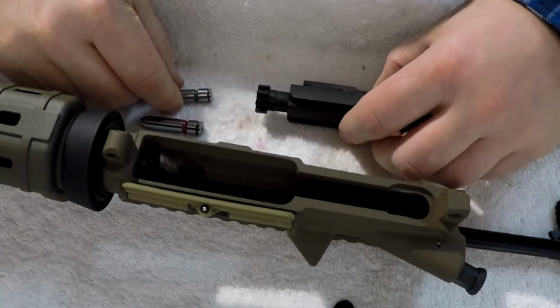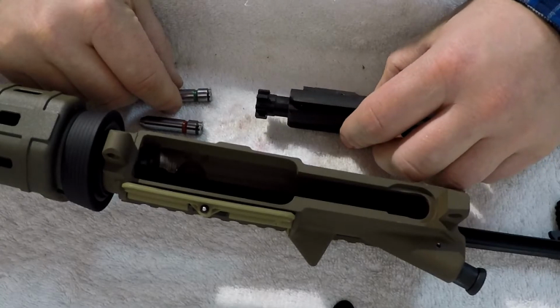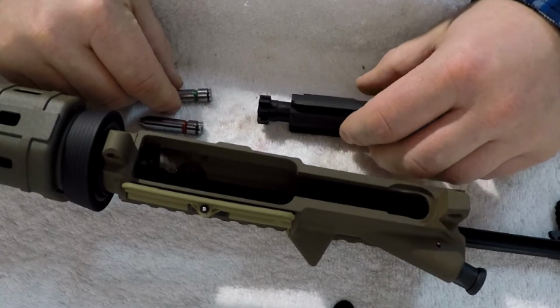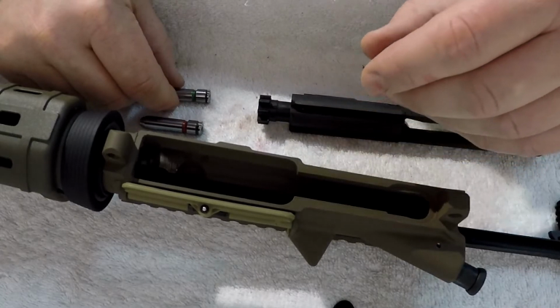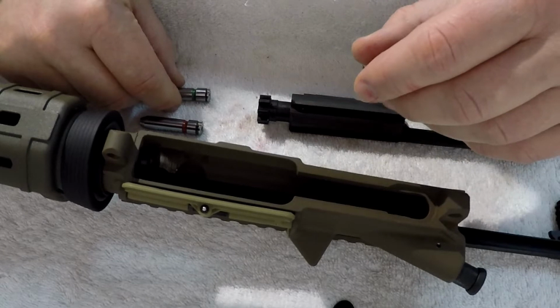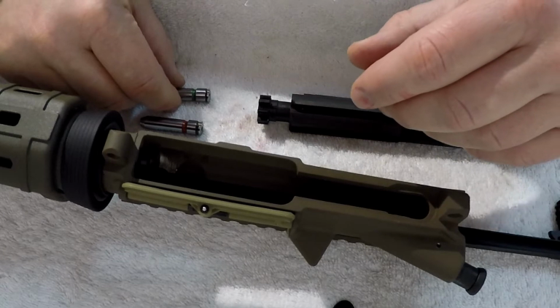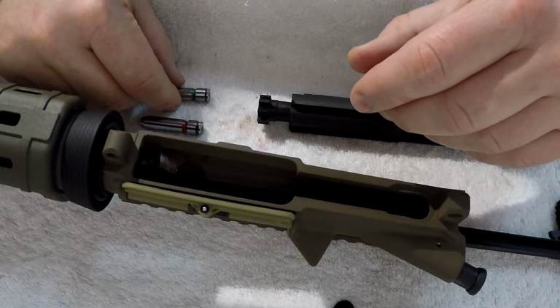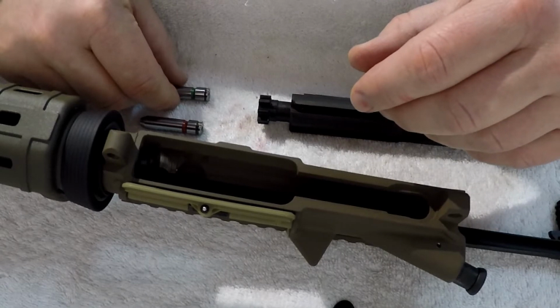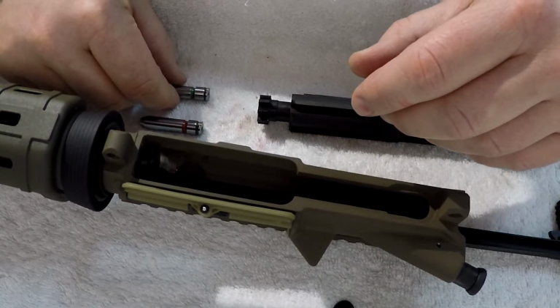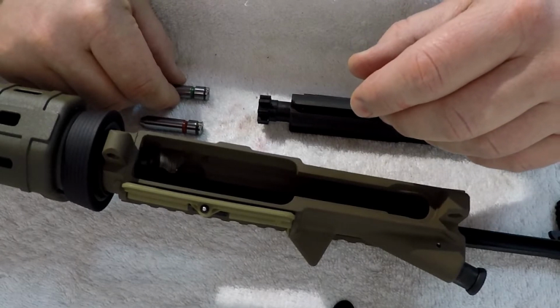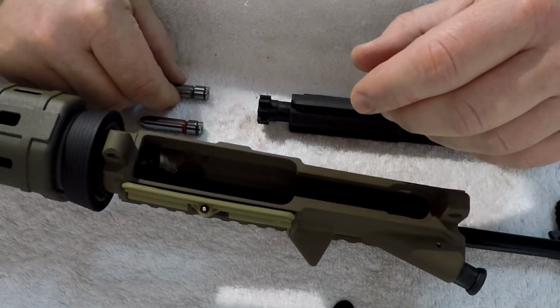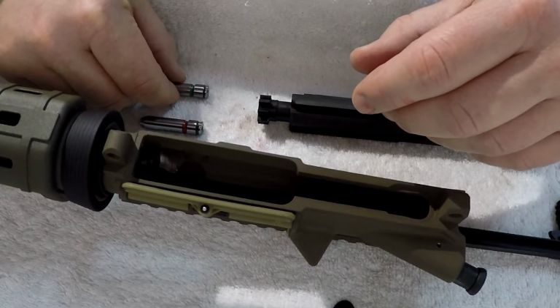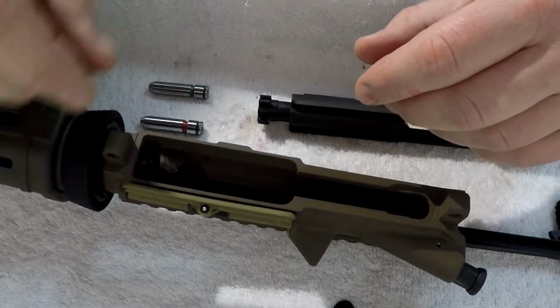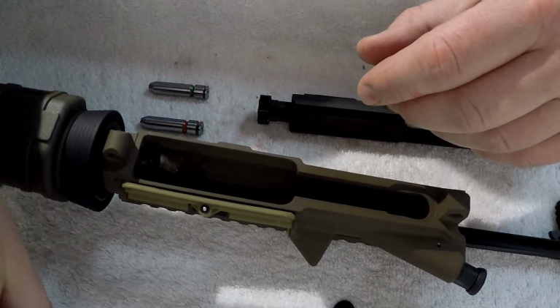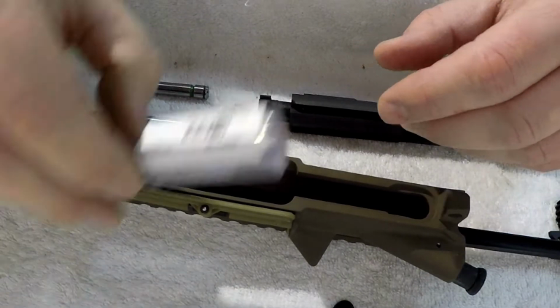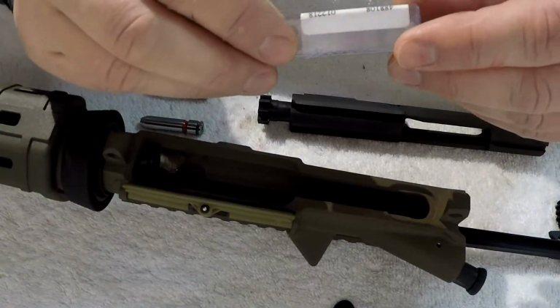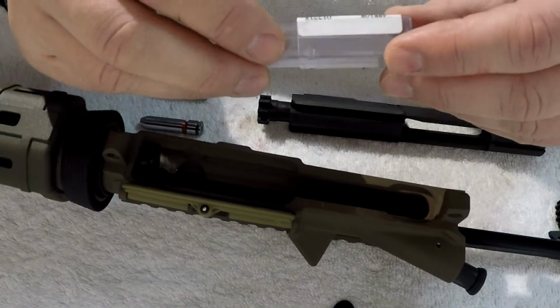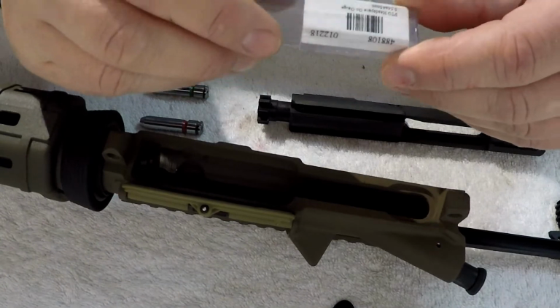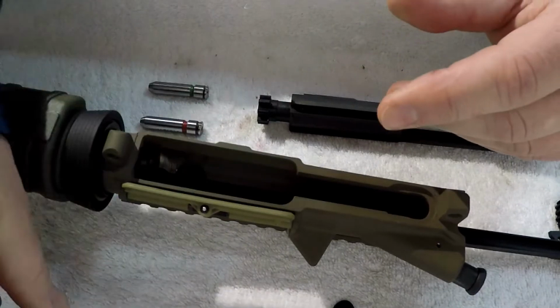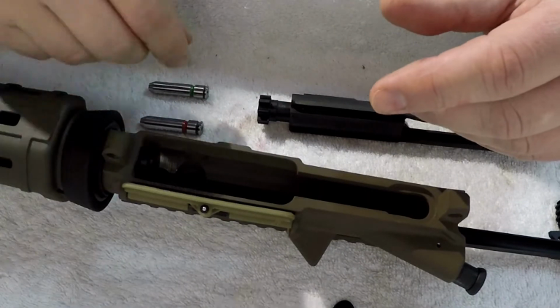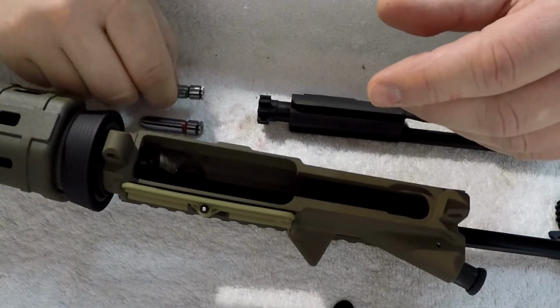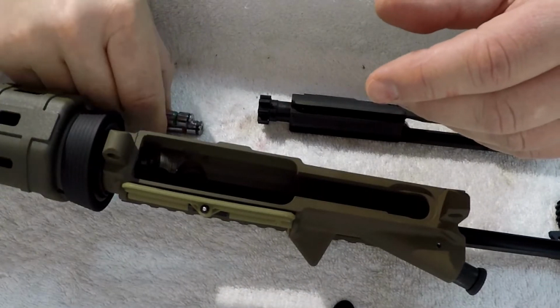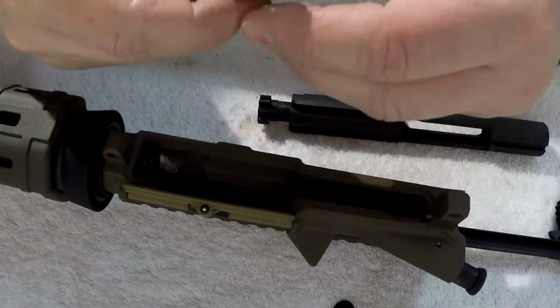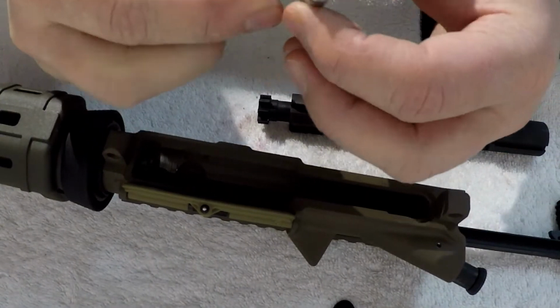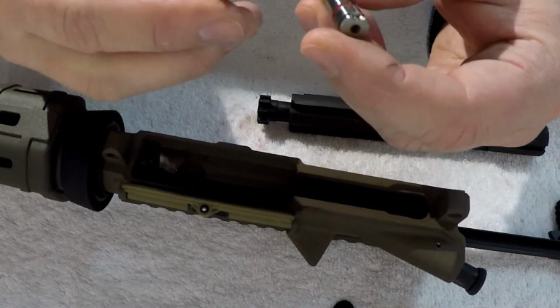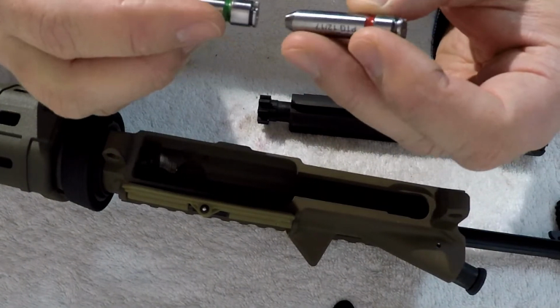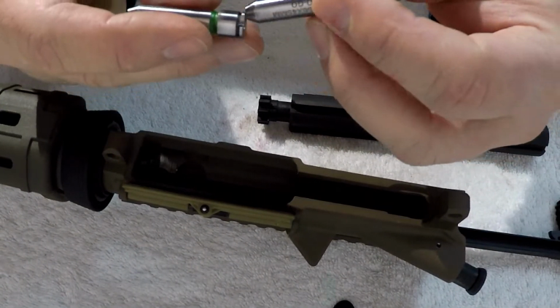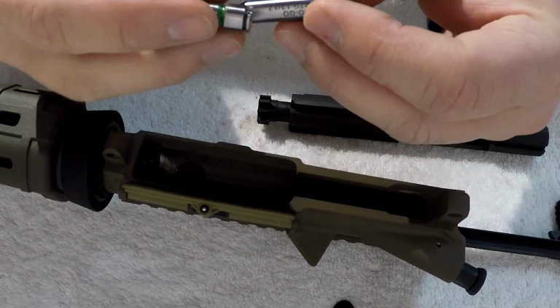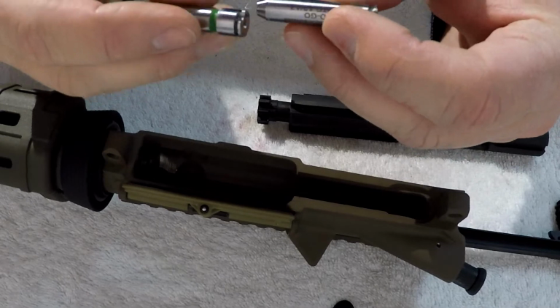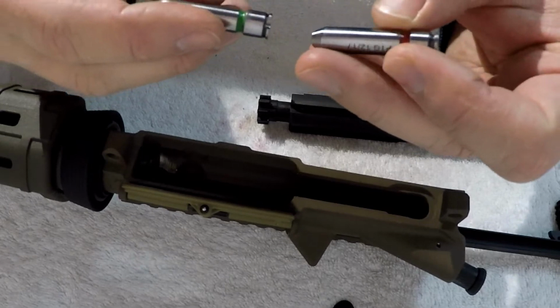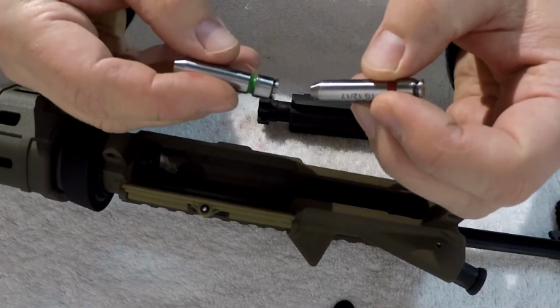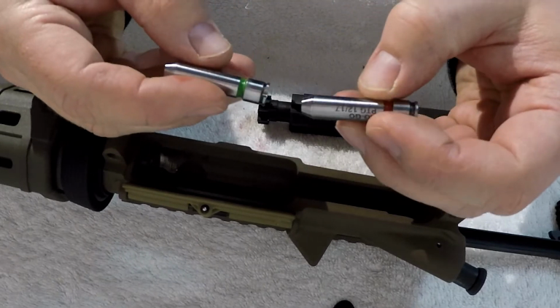The next thing I'm going to do is a go/no-go. I got these from Midway. They're made by PTG. They're kind of pricey, but if you're going to build a gun, you probably should have them.